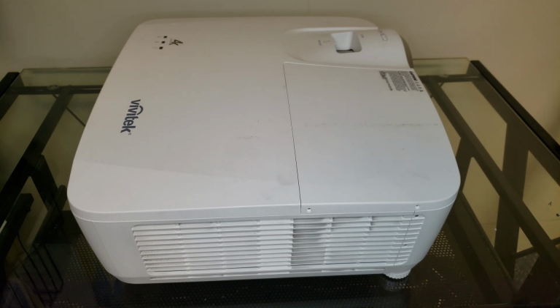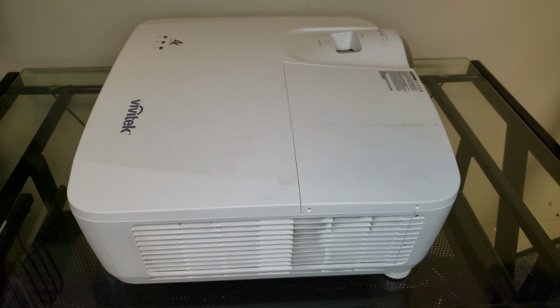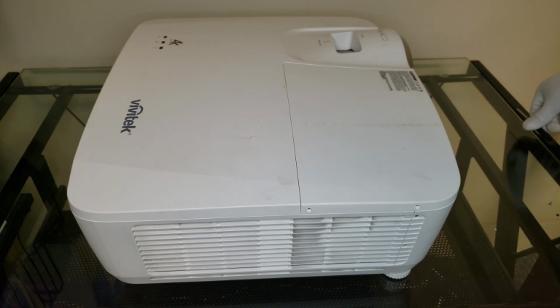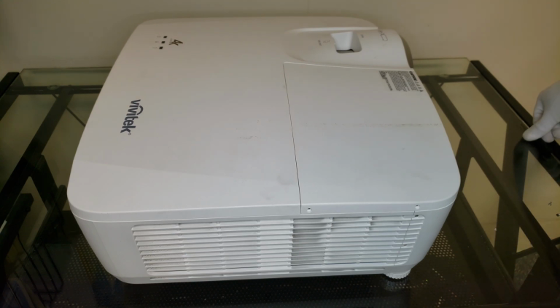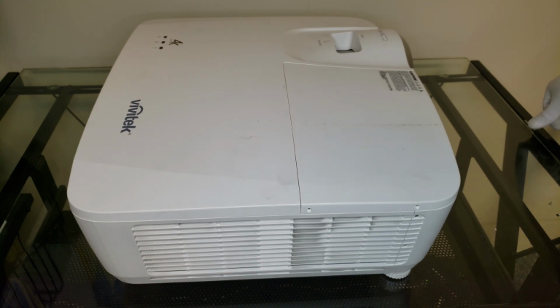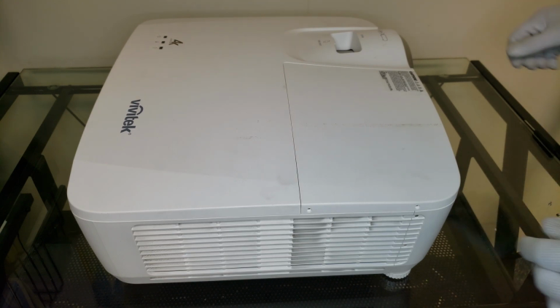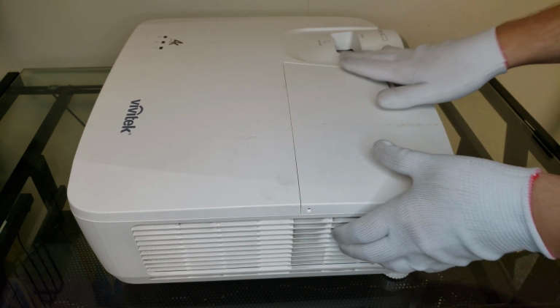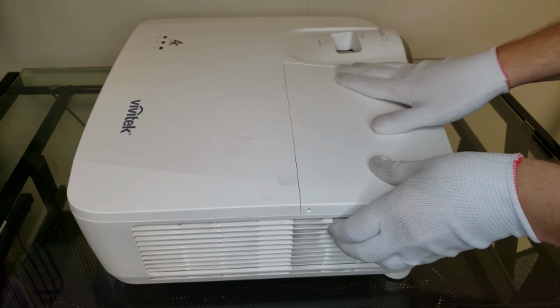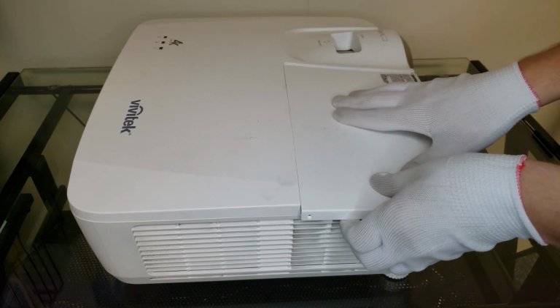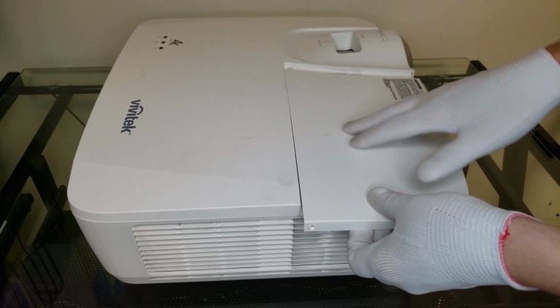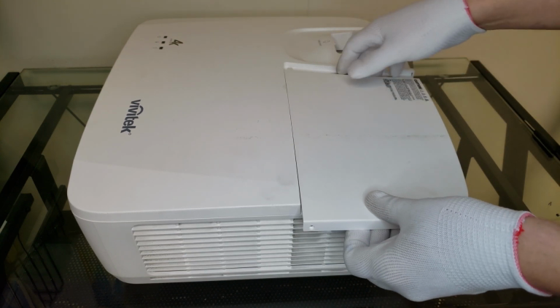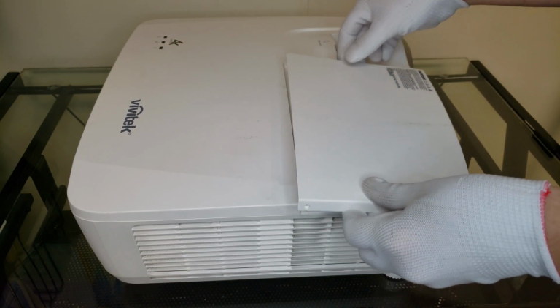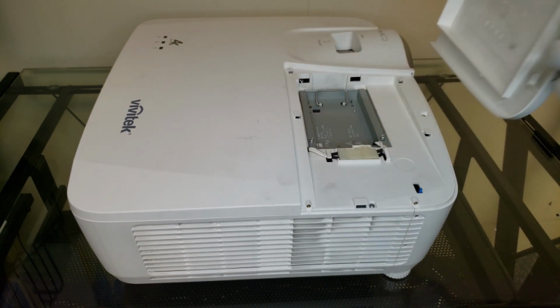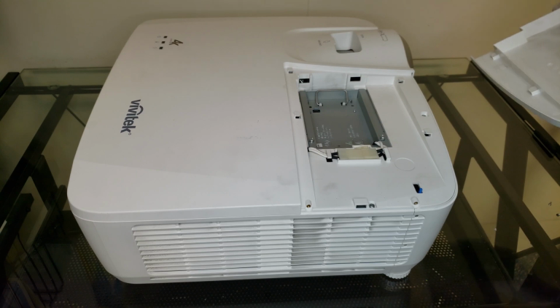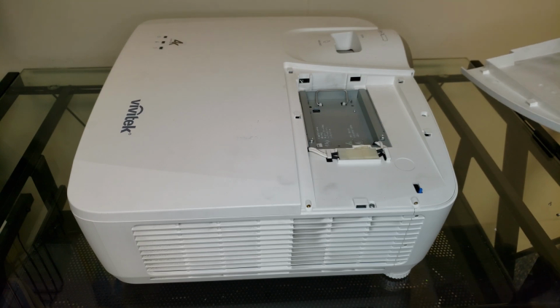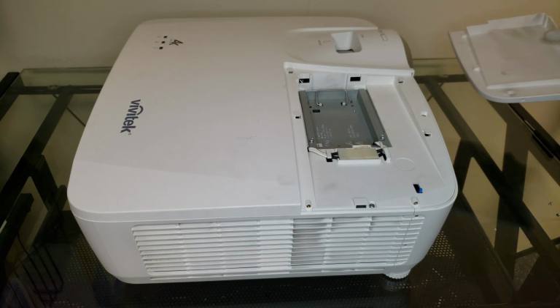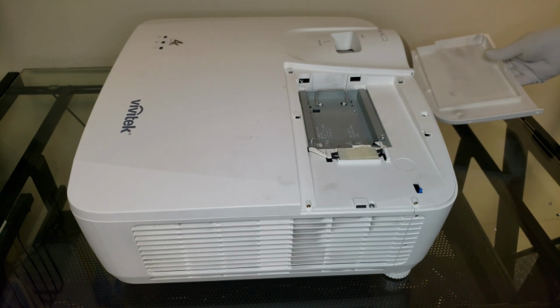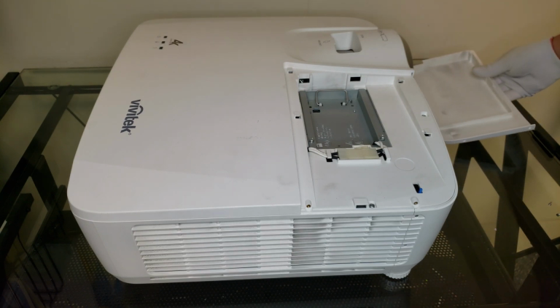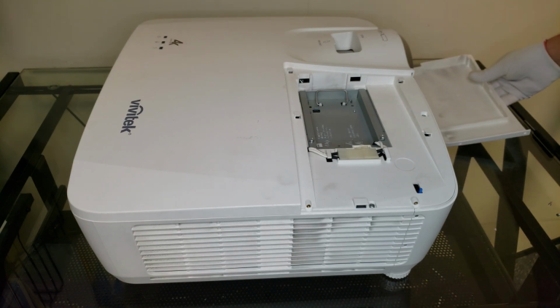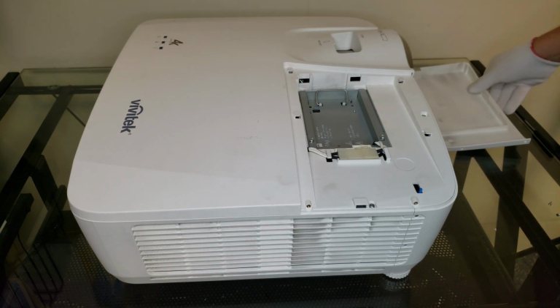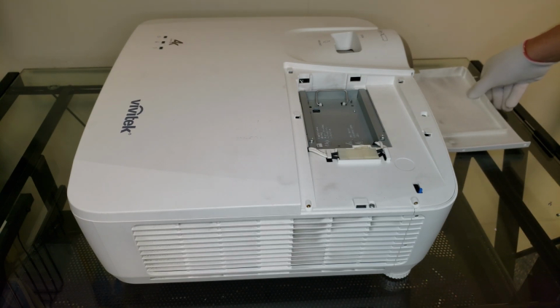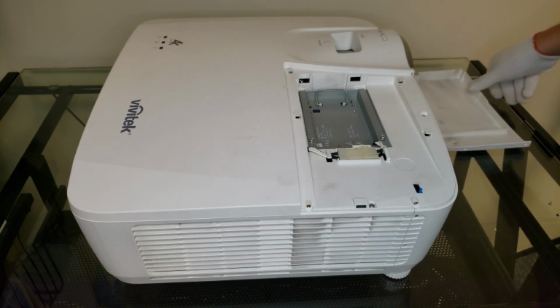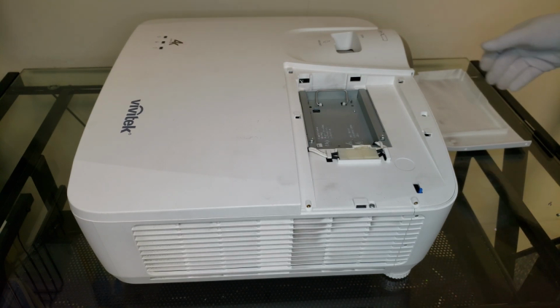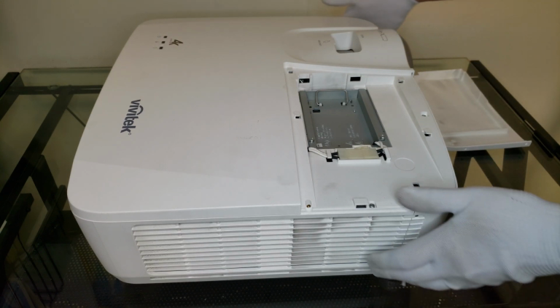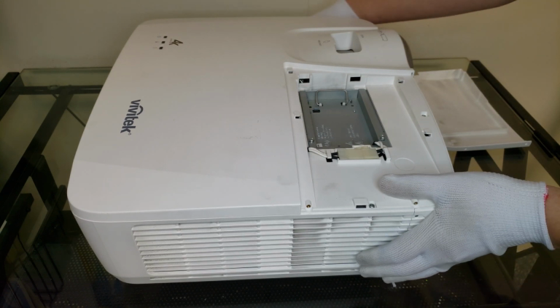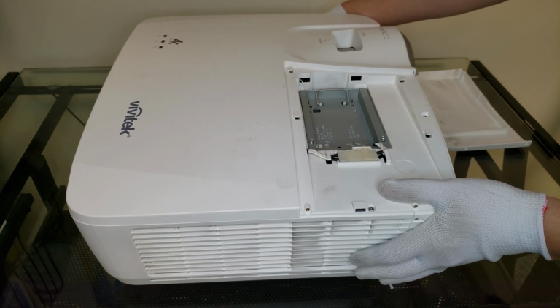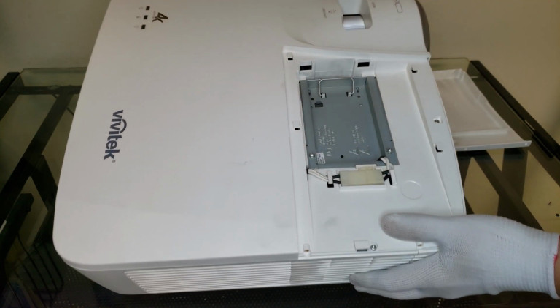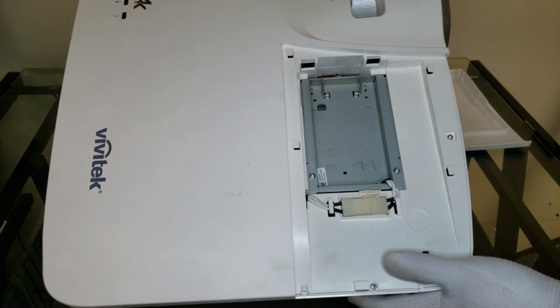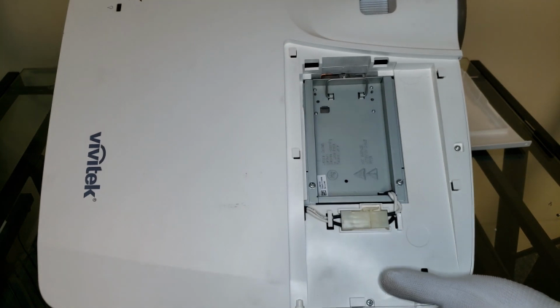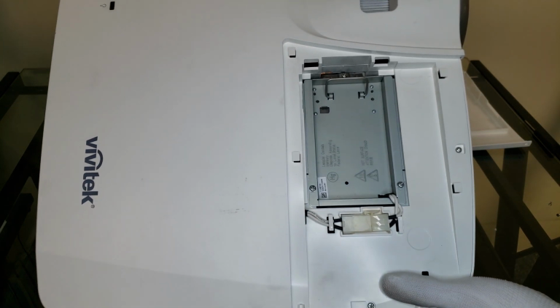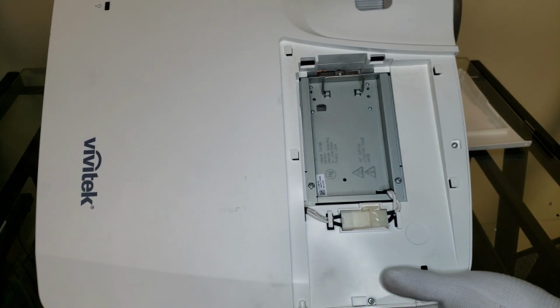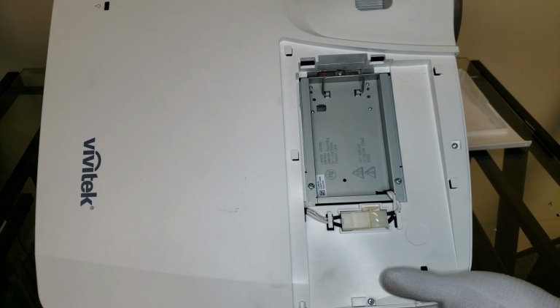Now that we've got those screws out we can go ahead and remove the compartment cover. As you can see we've got a connector here as well as the bulb housing. Let's take a closer look at this.